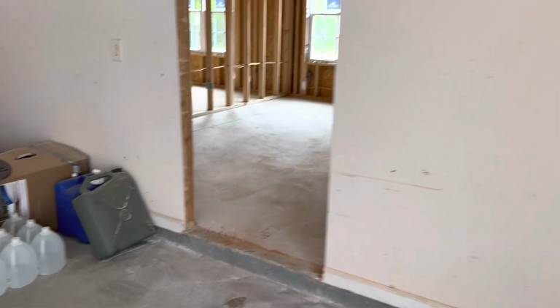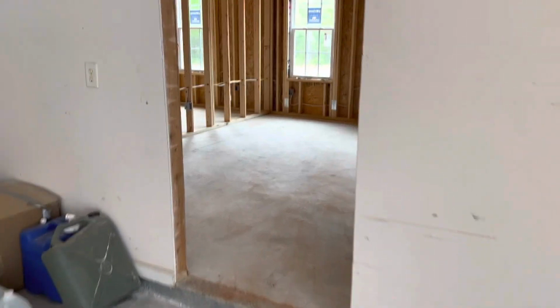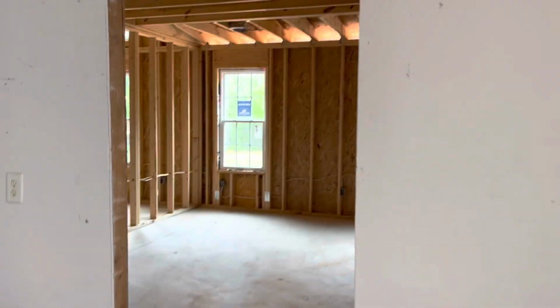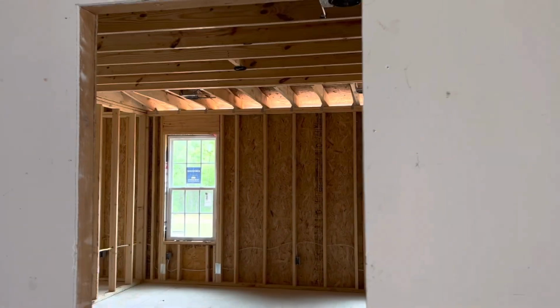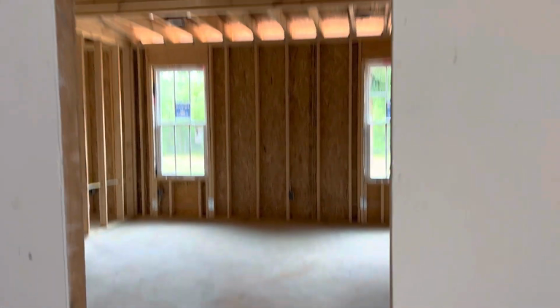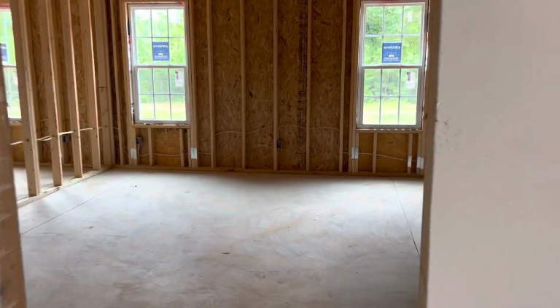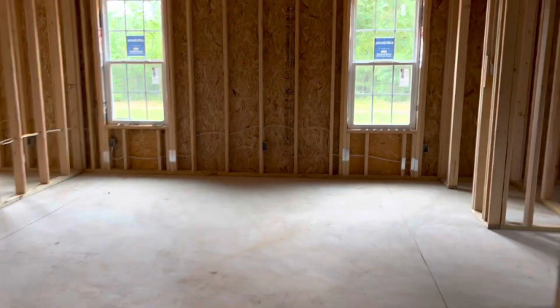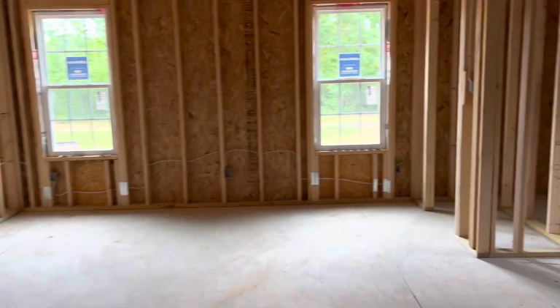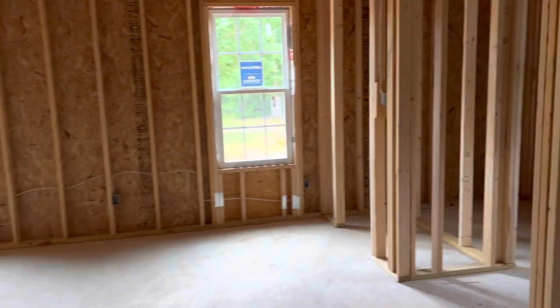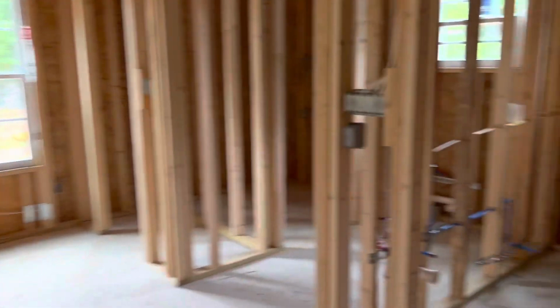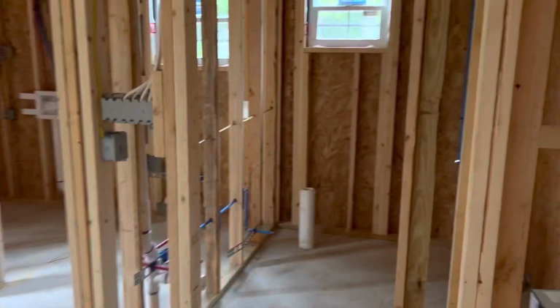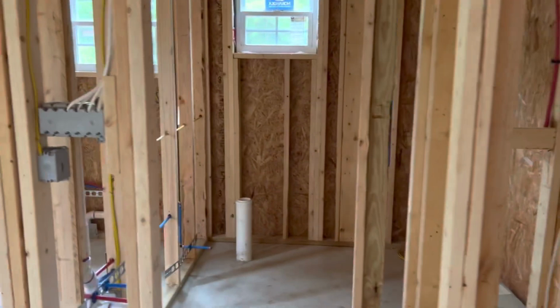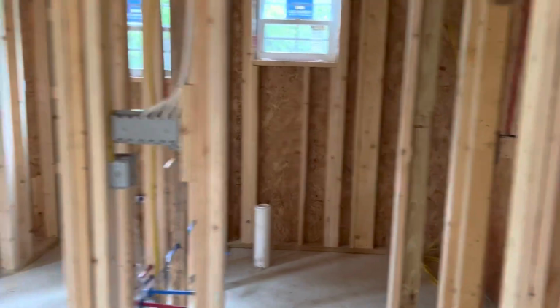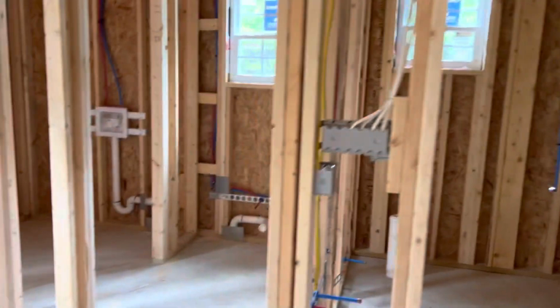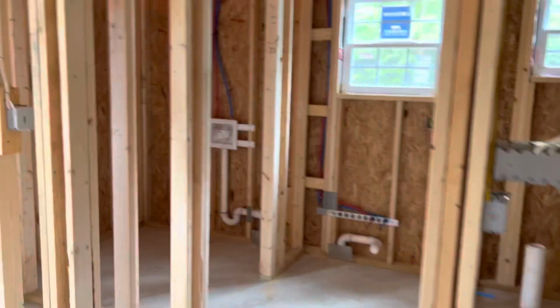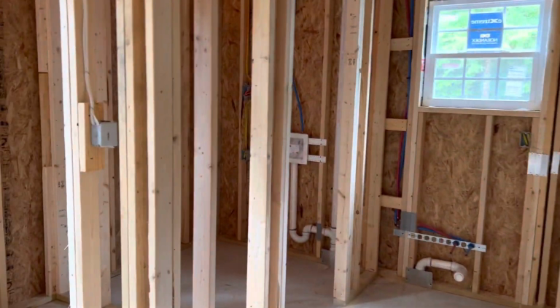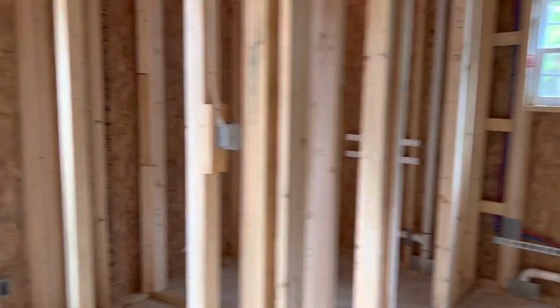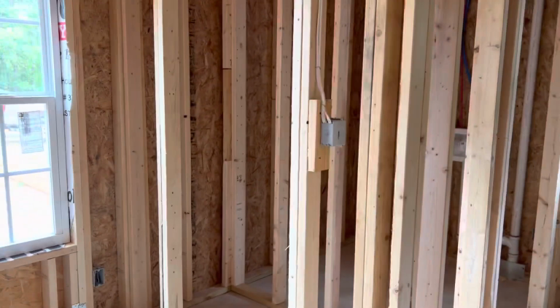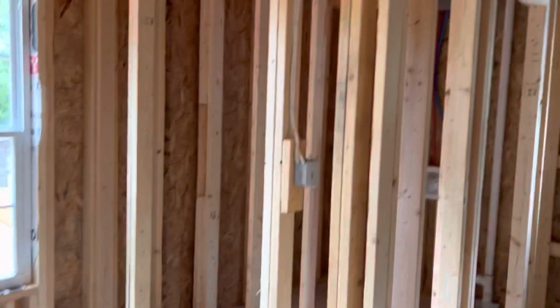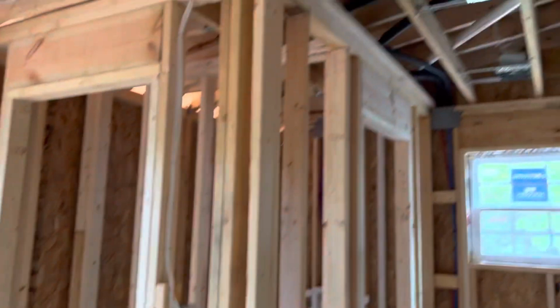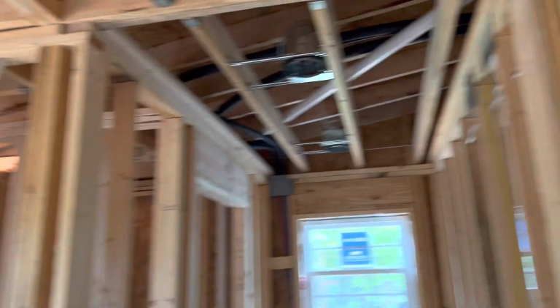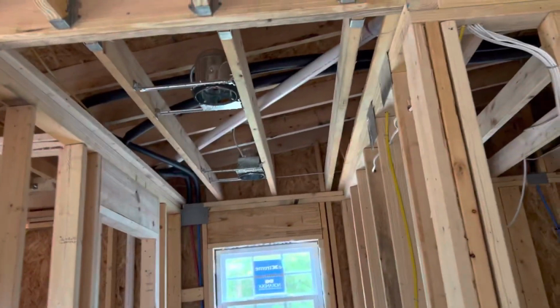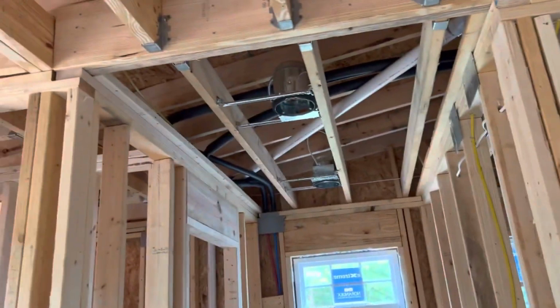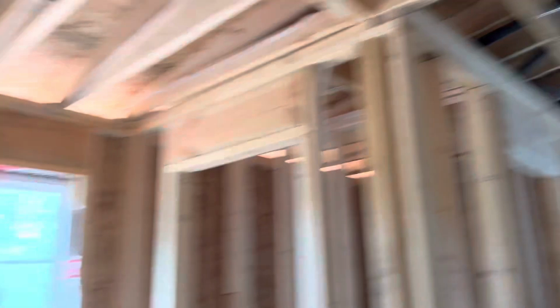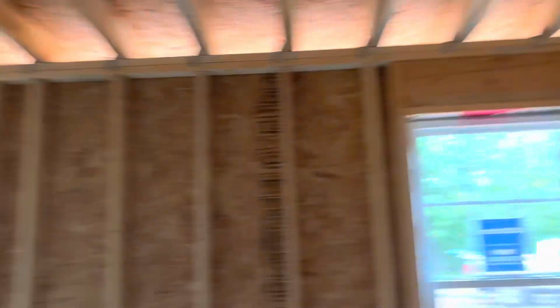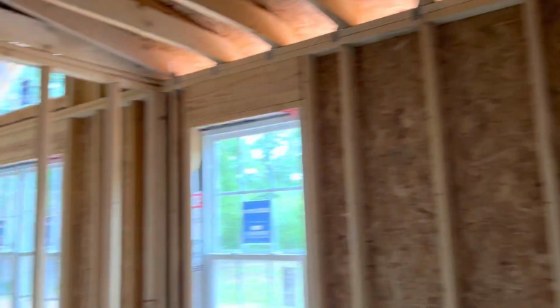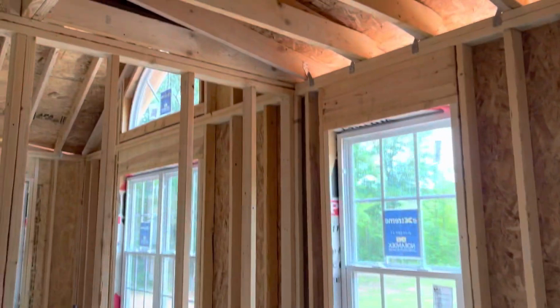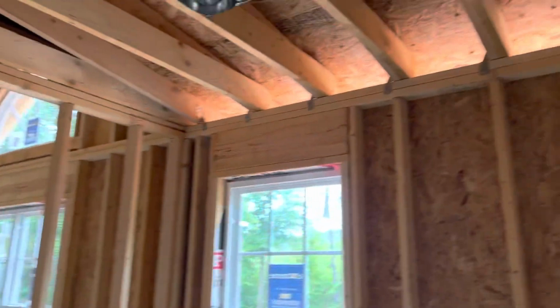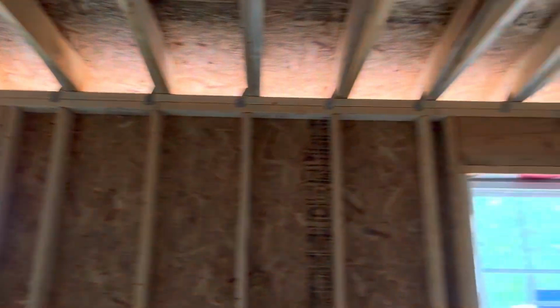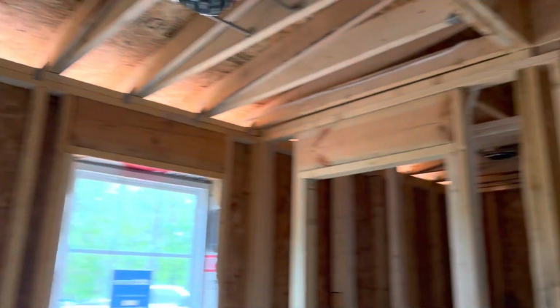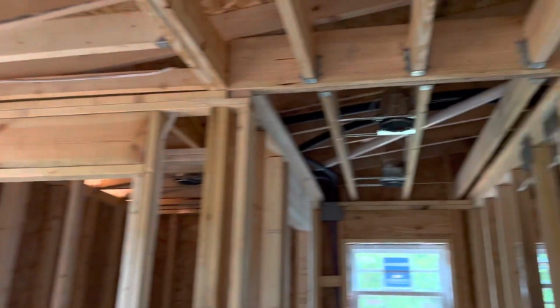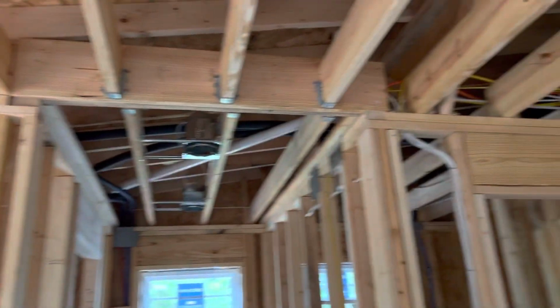Access point here — this is the father-in-law suite: bathroom, small kitchen, laundry, closet. All mechanicals are finished. Big shout out to Rudy's Electrical and Protech Plumbing.